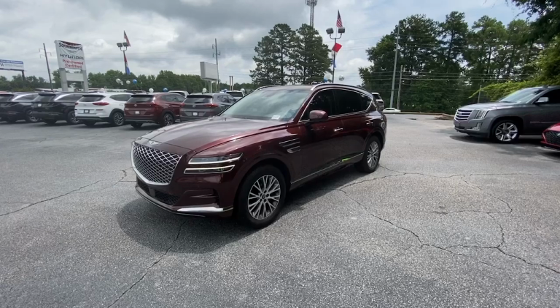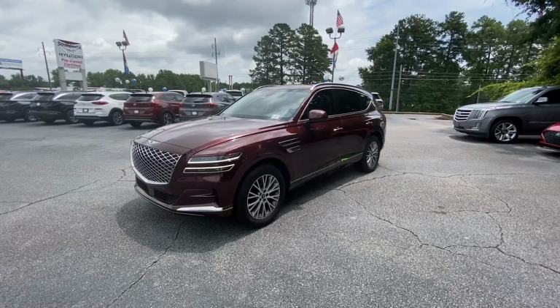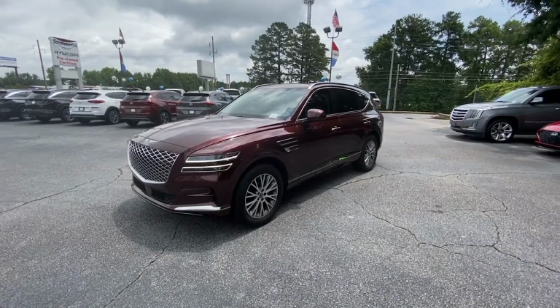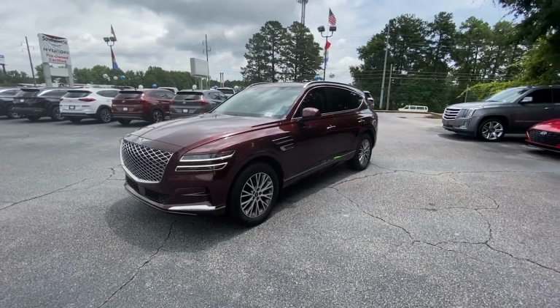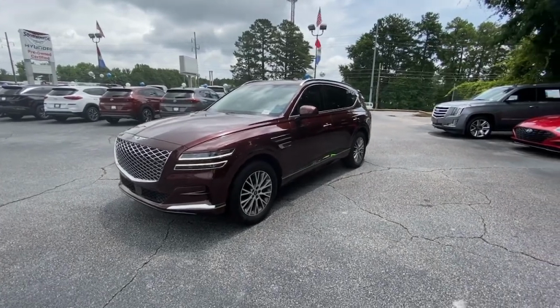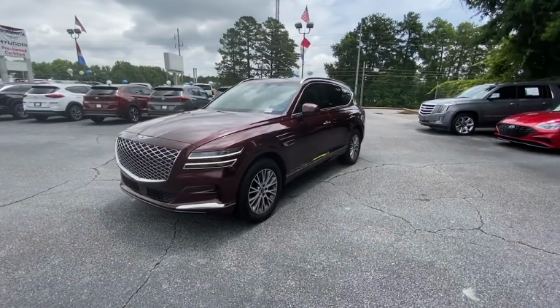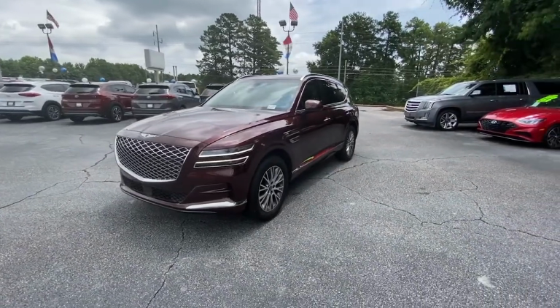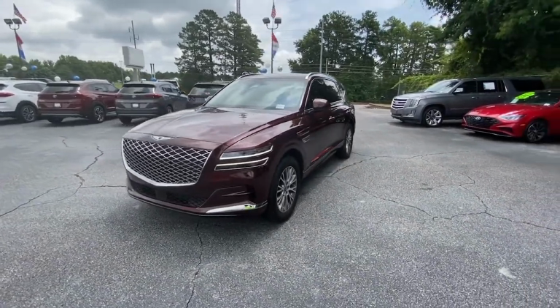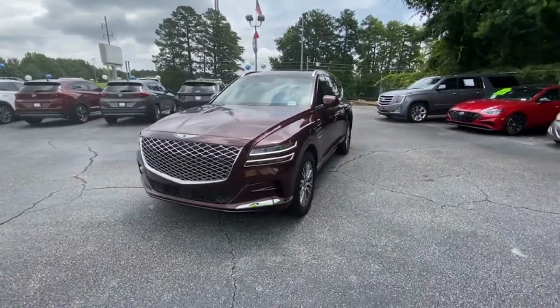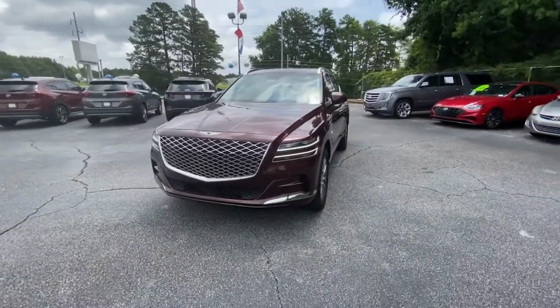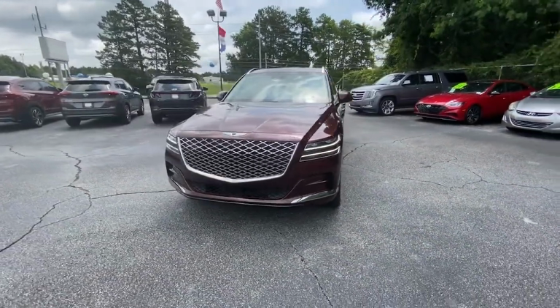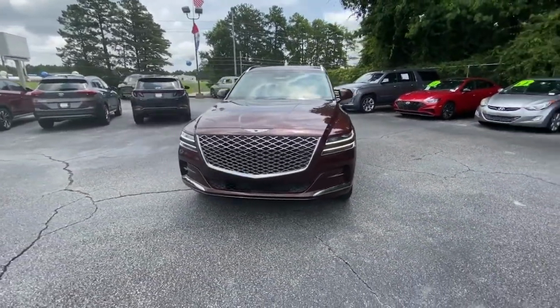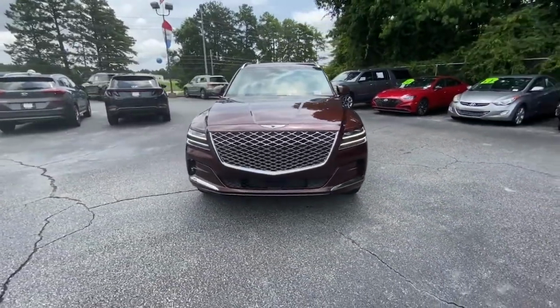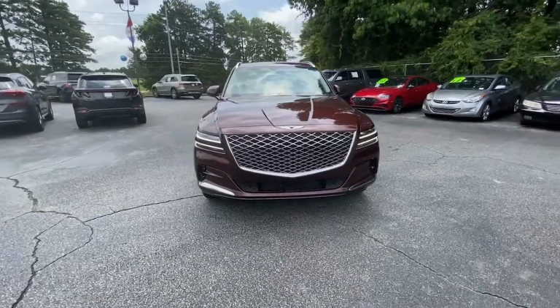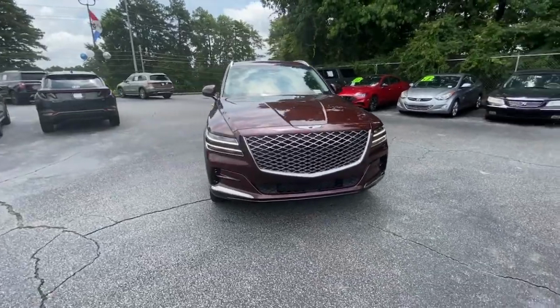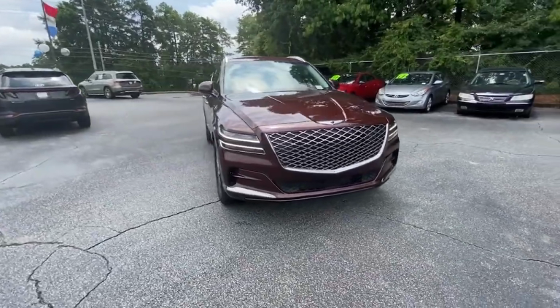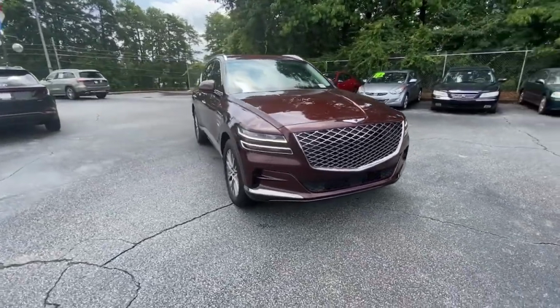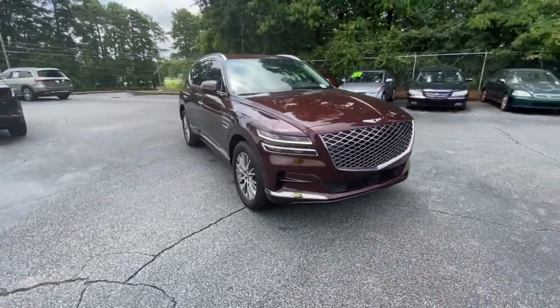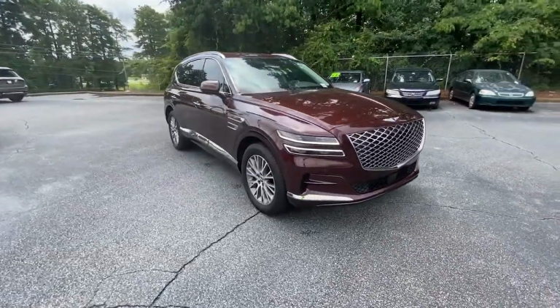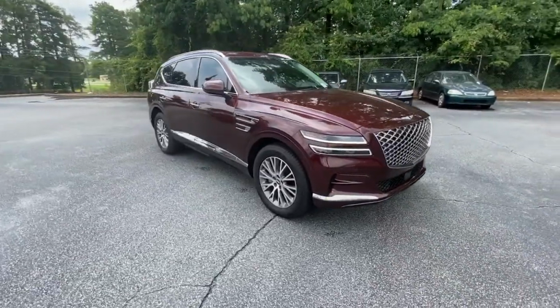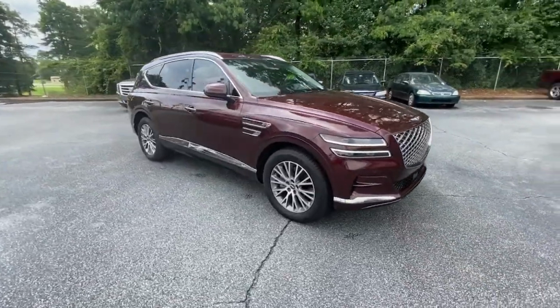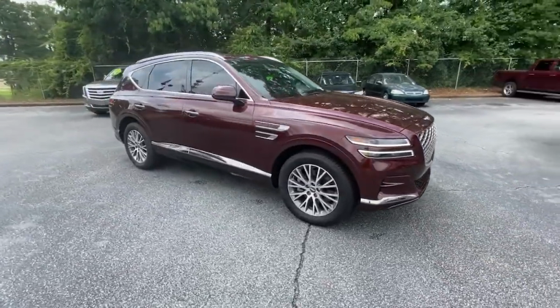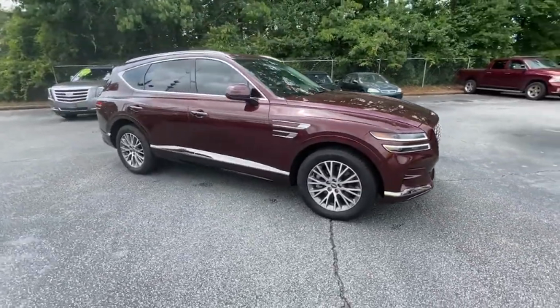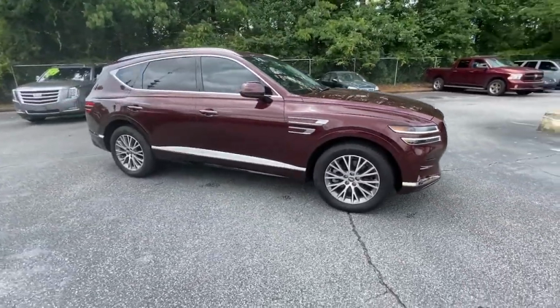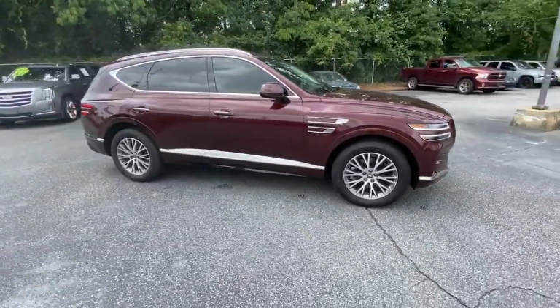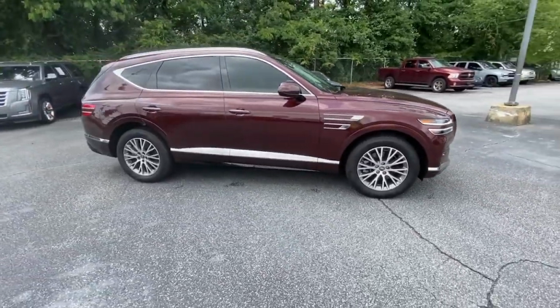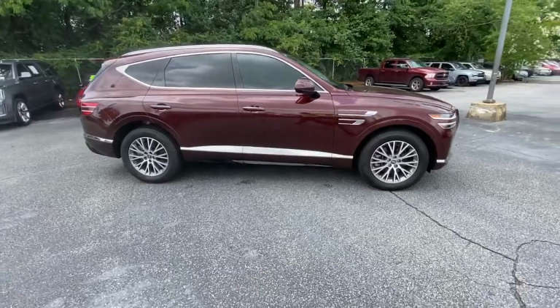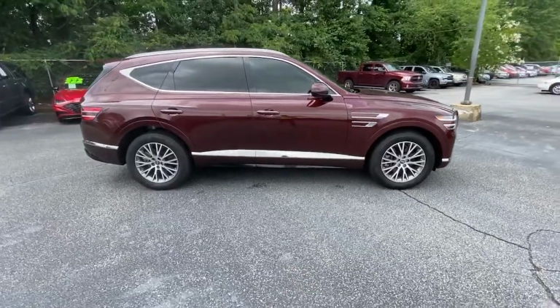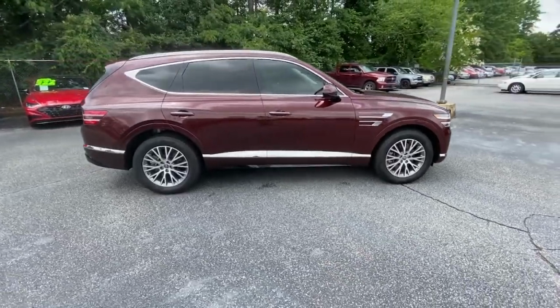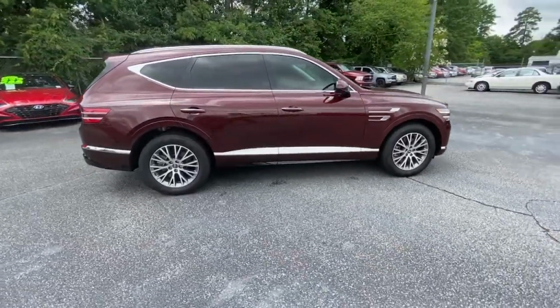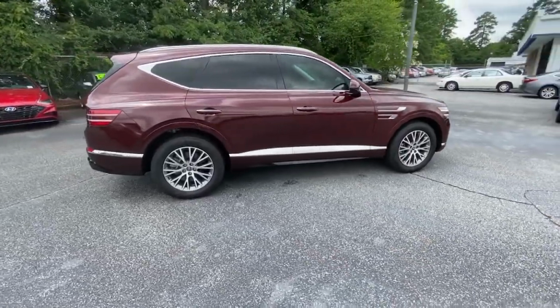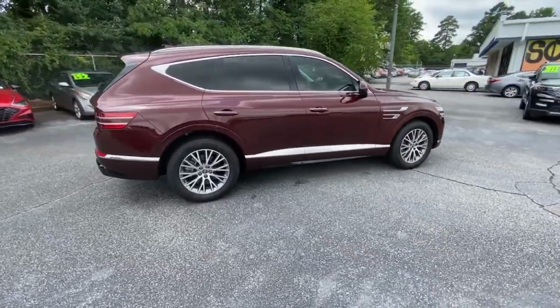Here is a wonderful 2021 Genesis GV80. With less than 10,000 miles on the odometer, this vehicle stands out from the rest. Here's an athletic performer with modern panache.